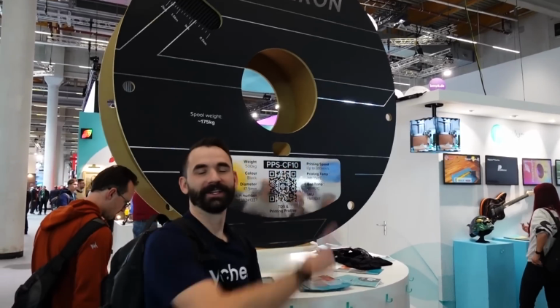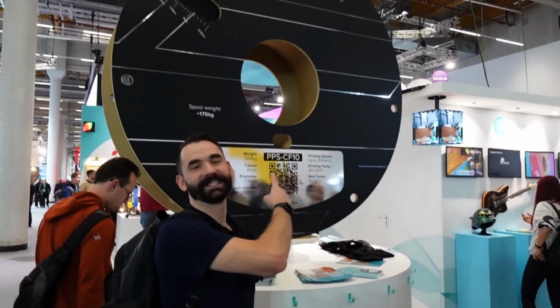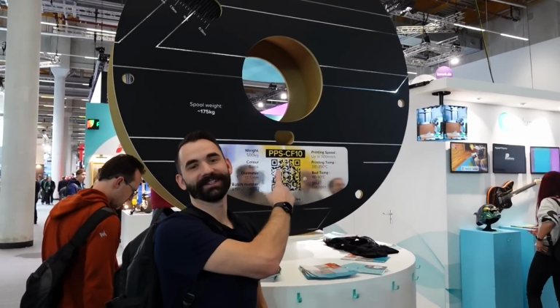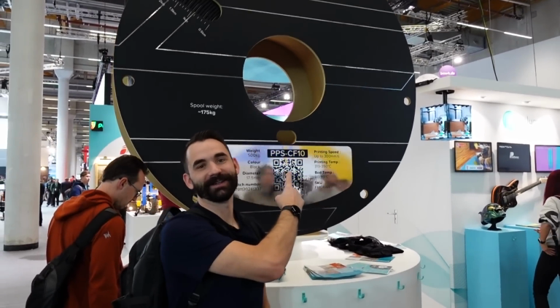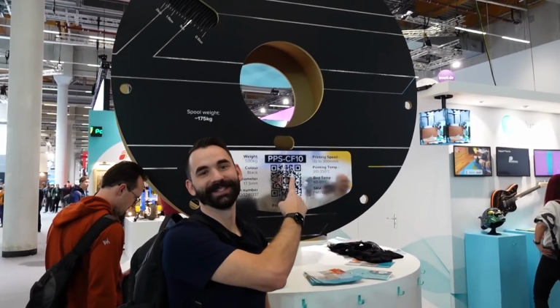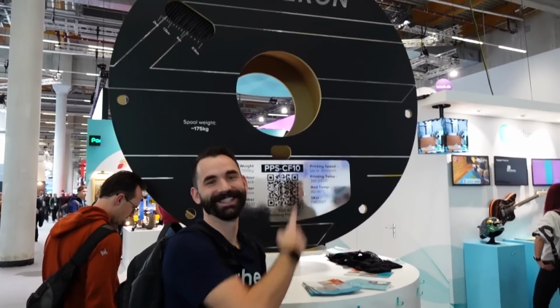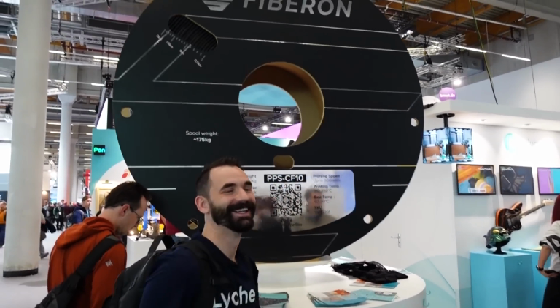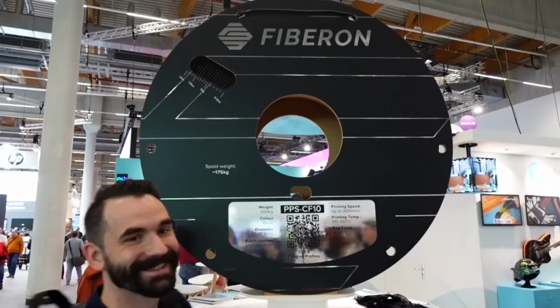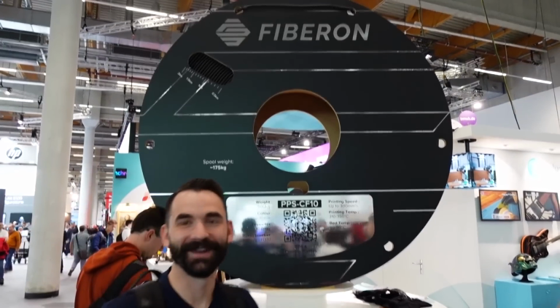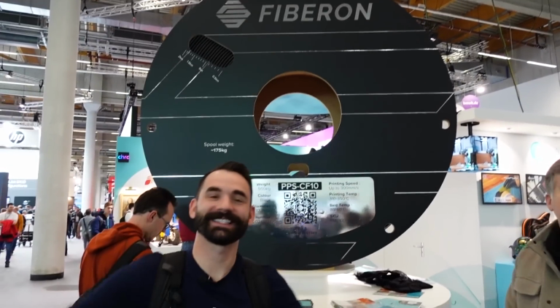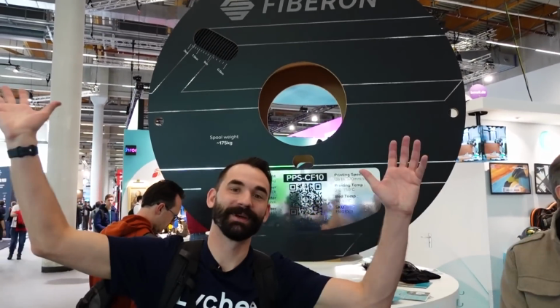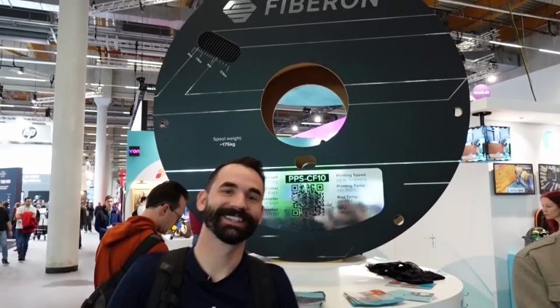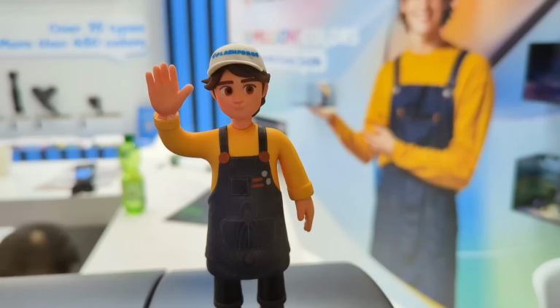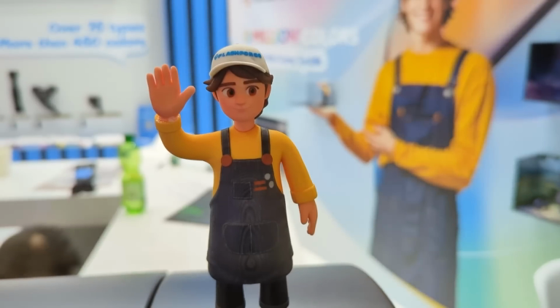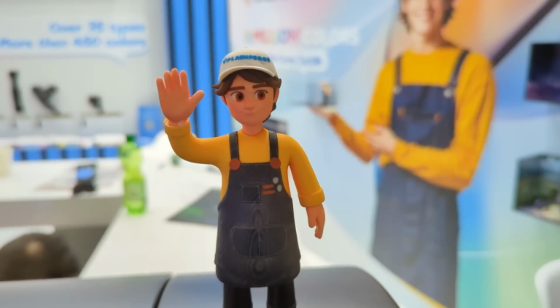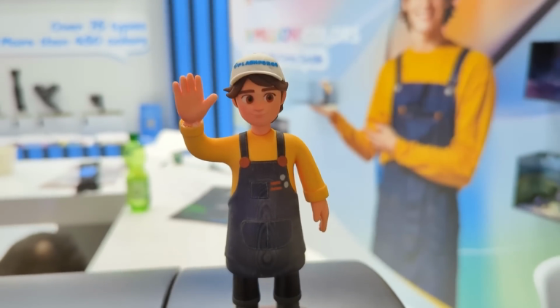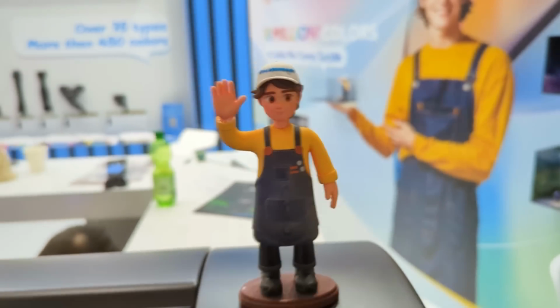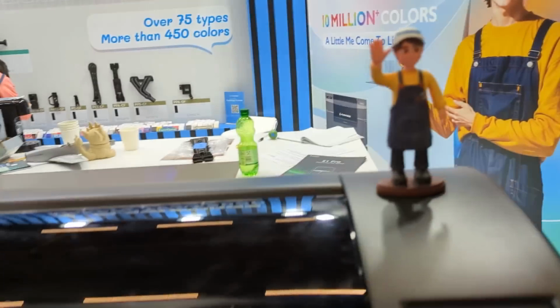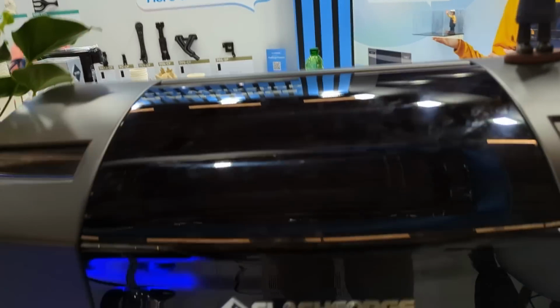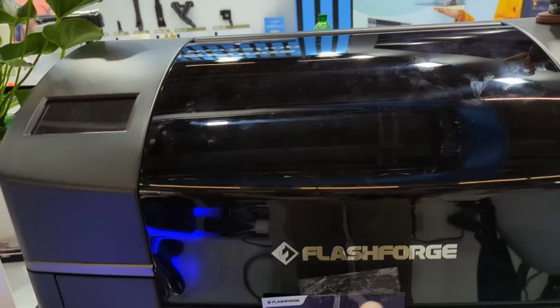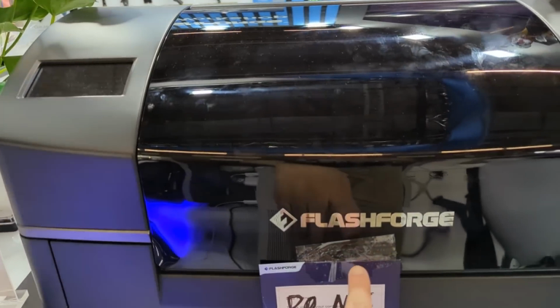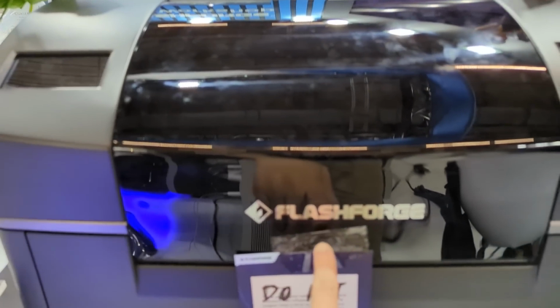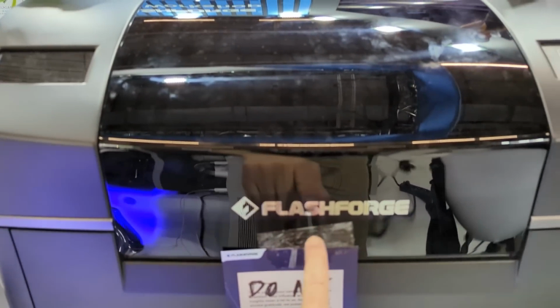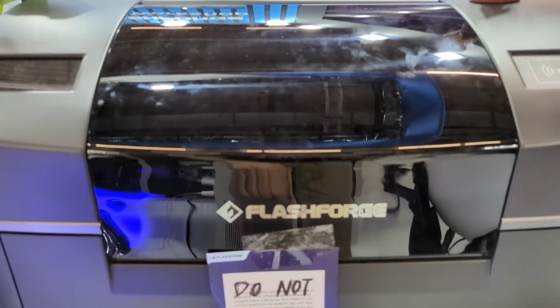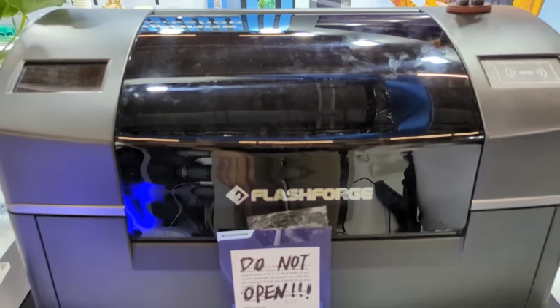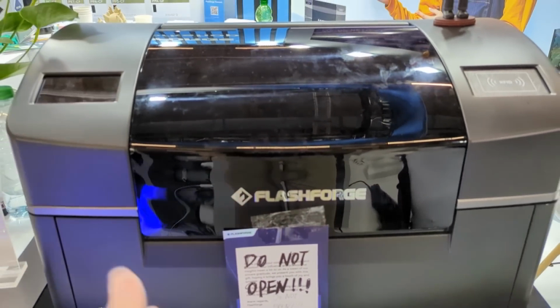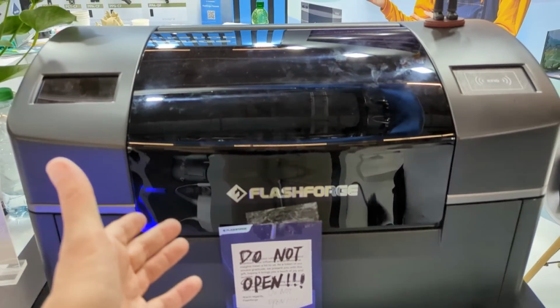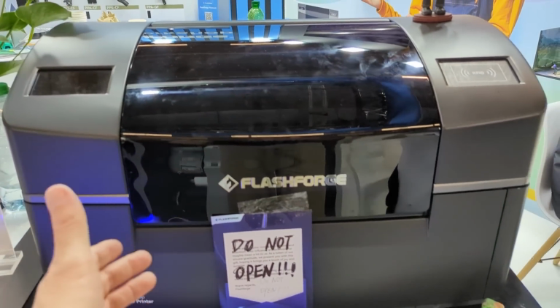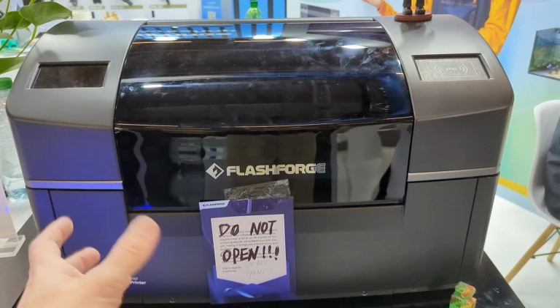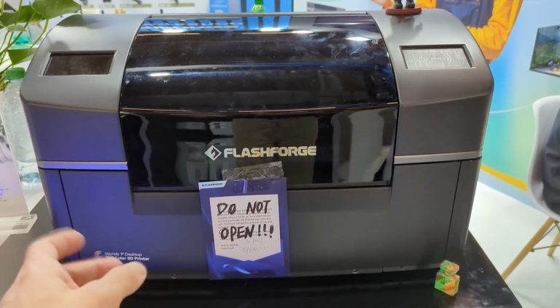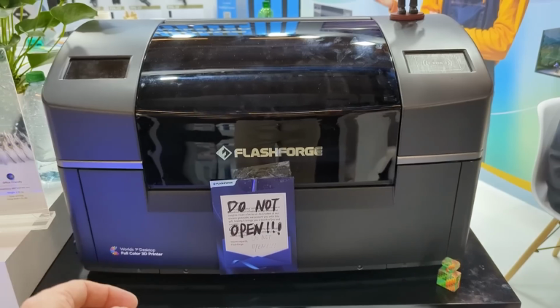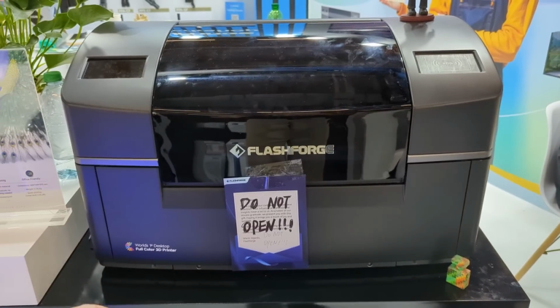You should see the printer this thing goes to - it's like the size of the building. So here's something that's really cool. This is coming out of Flask Forge. Now this printer is going to cost around a couple thousand dollars, what they're saying.